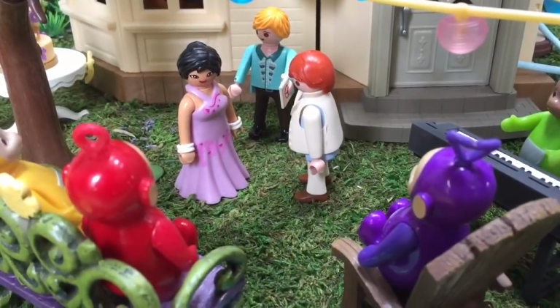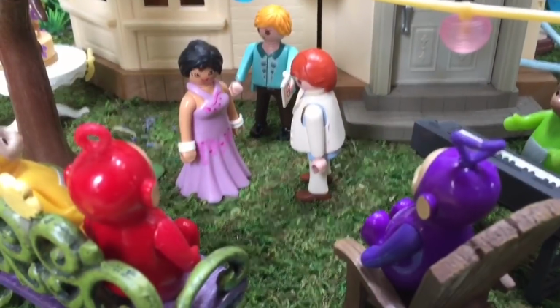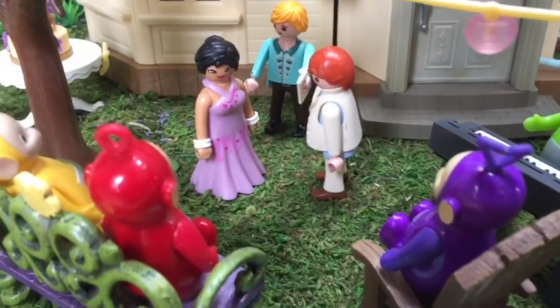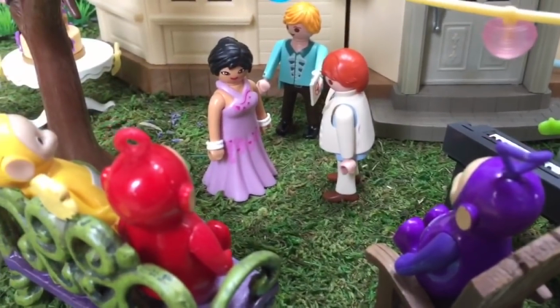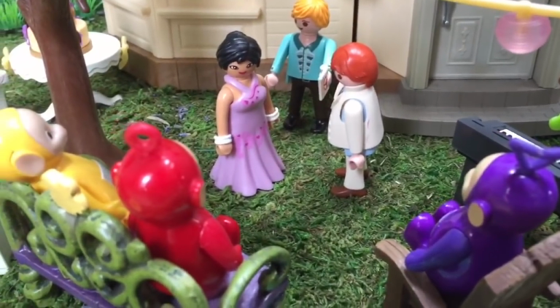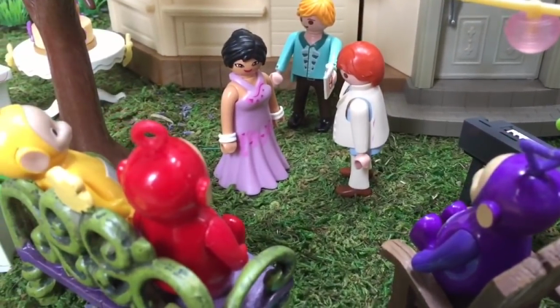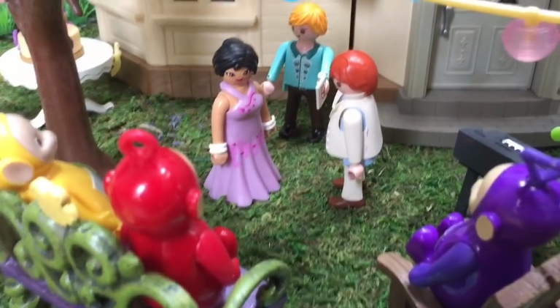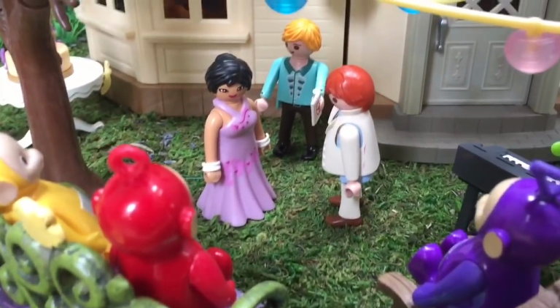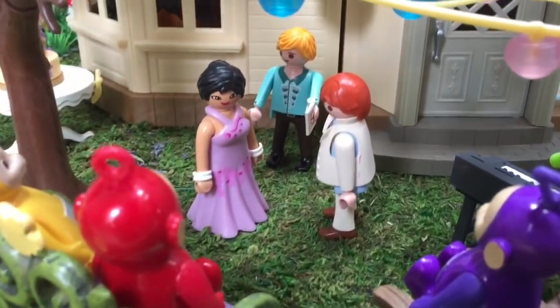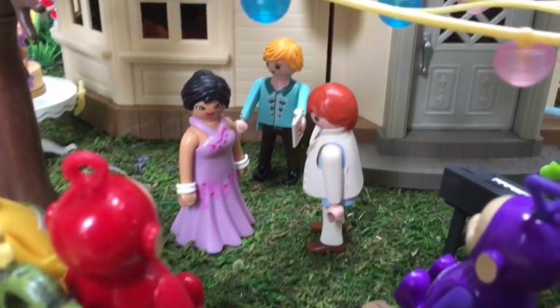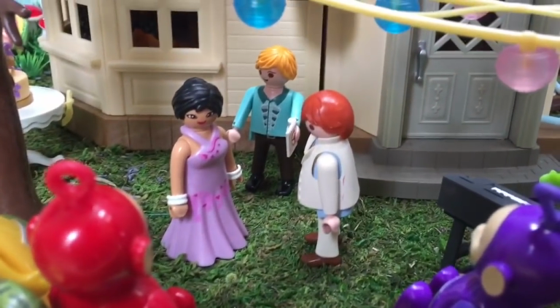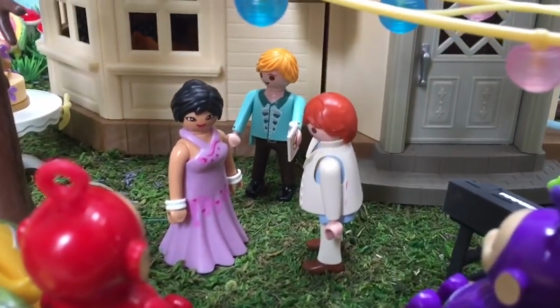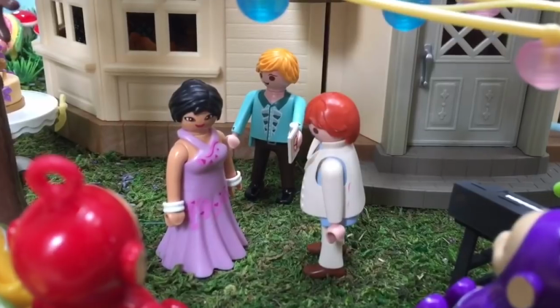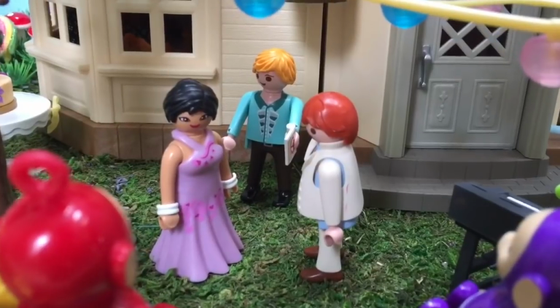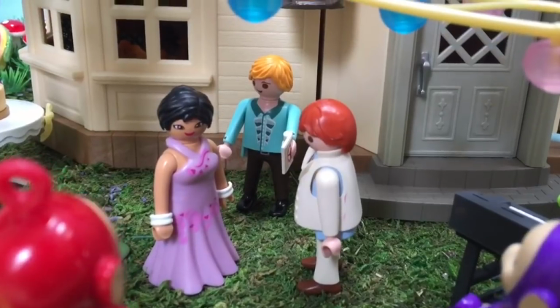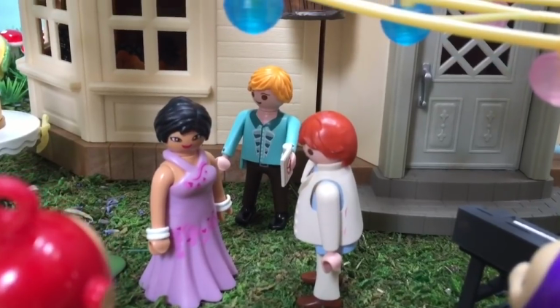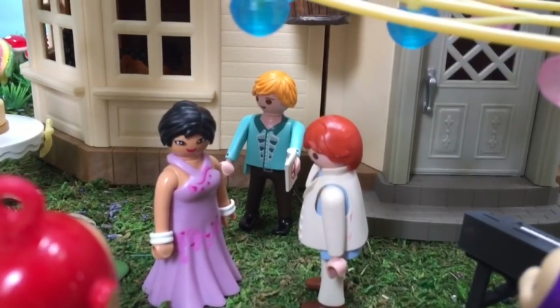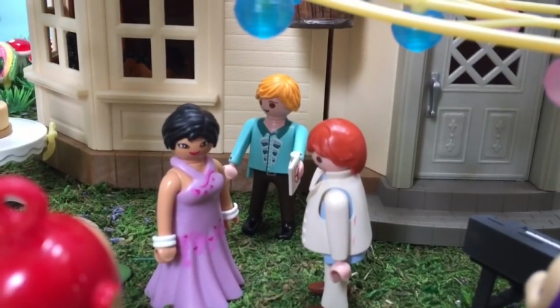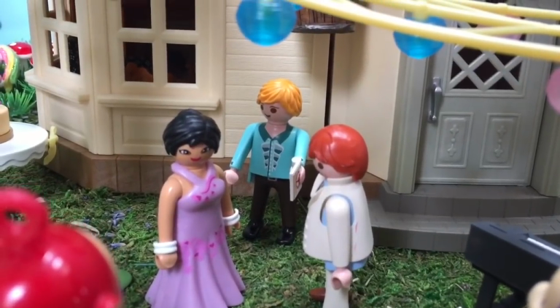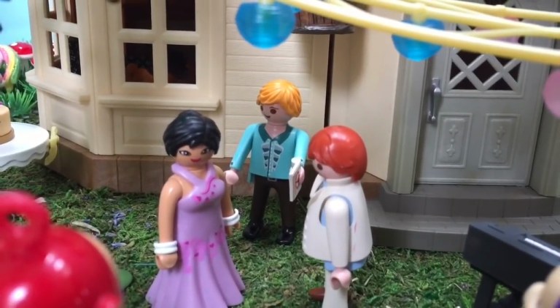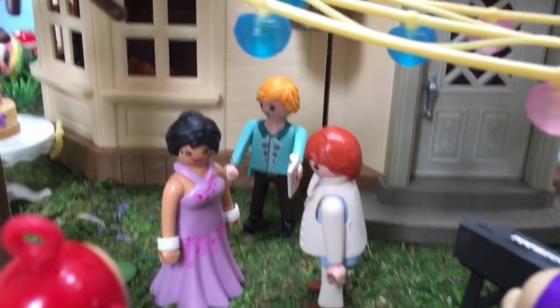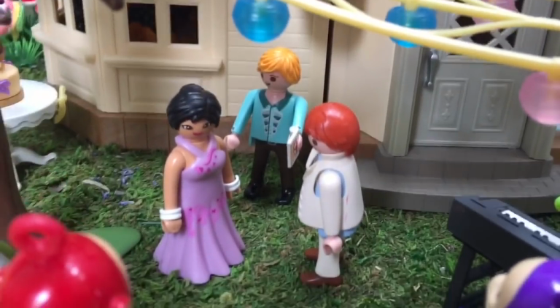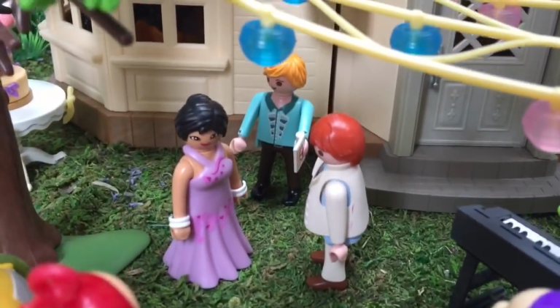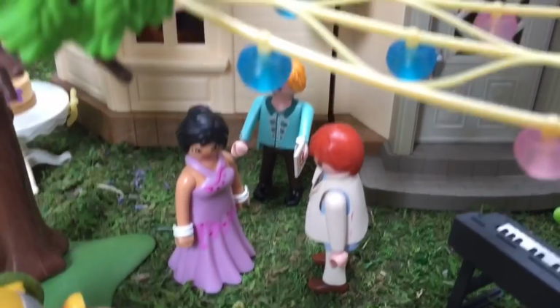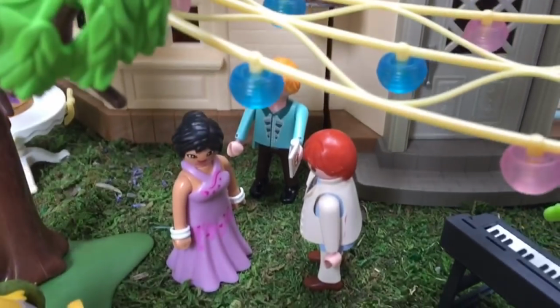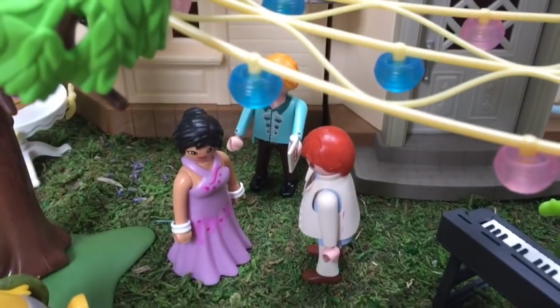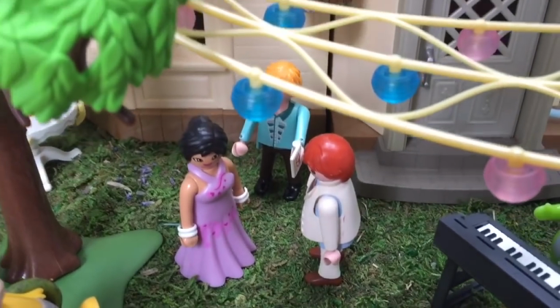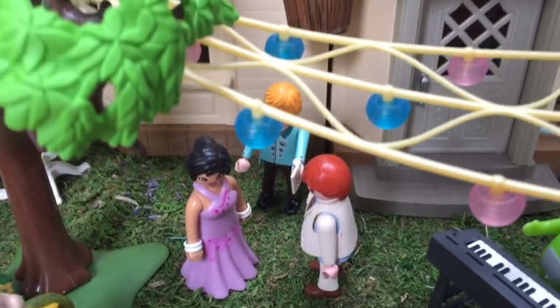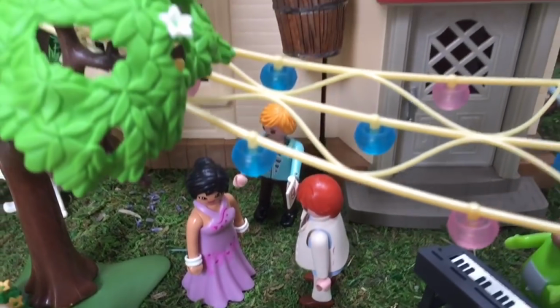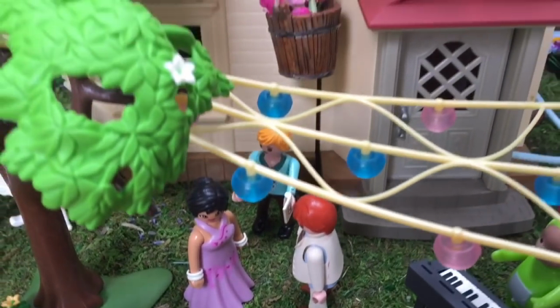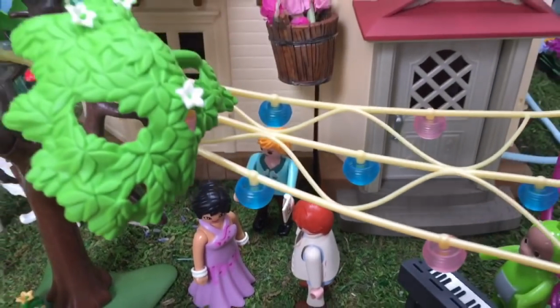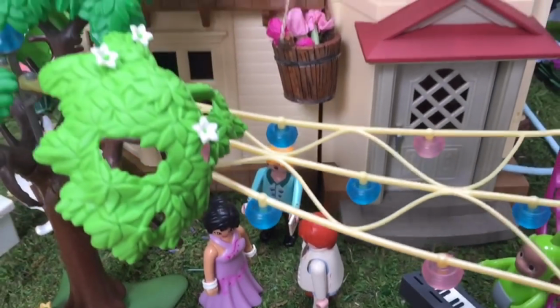Everyone has arrived and the wedding has begun. The beautiful bride is wearing a pink dress and her groom is wearing a white suit.